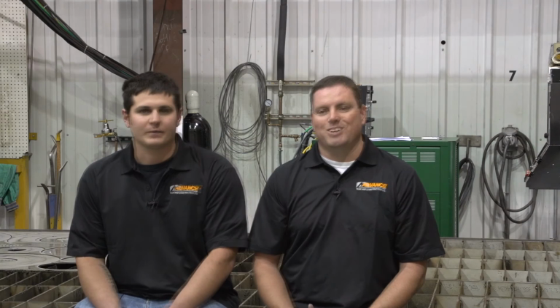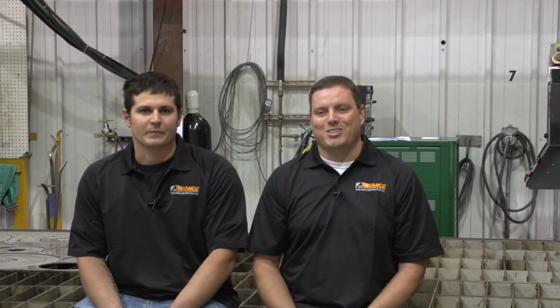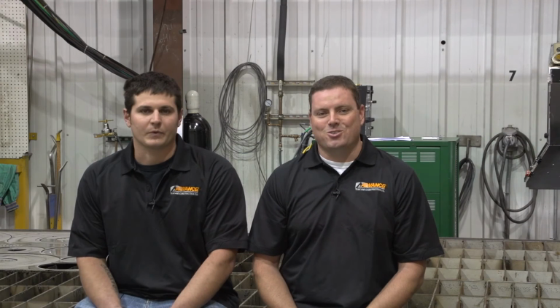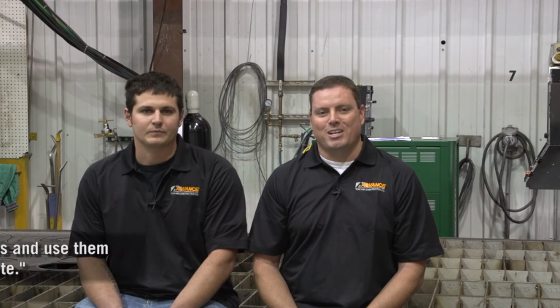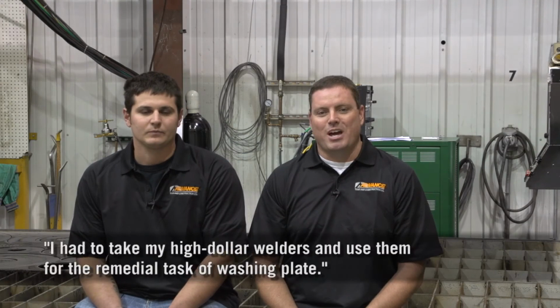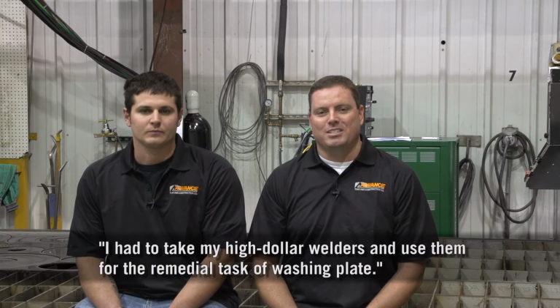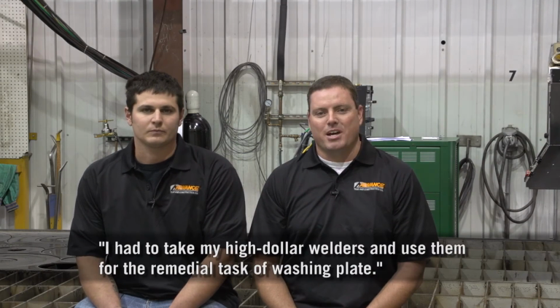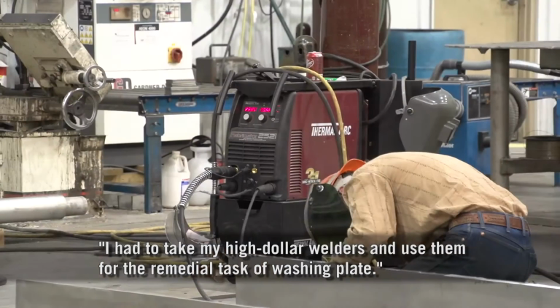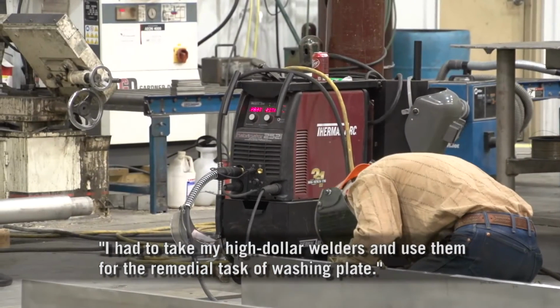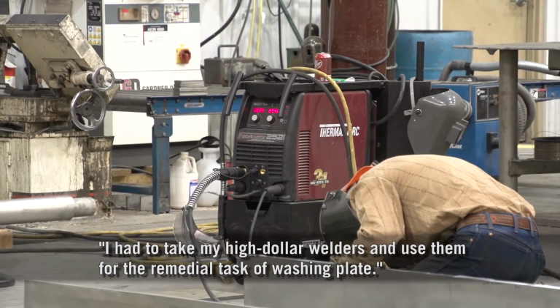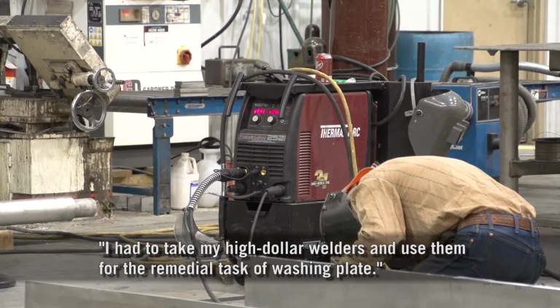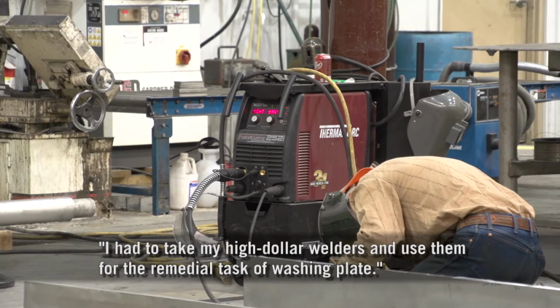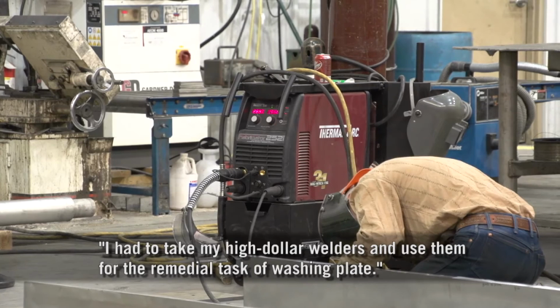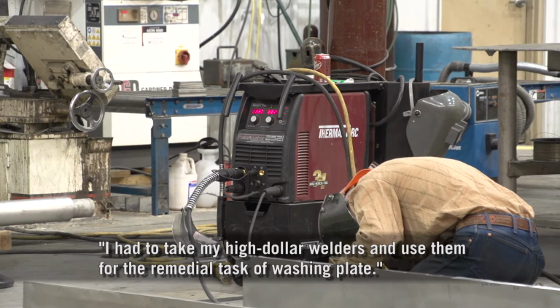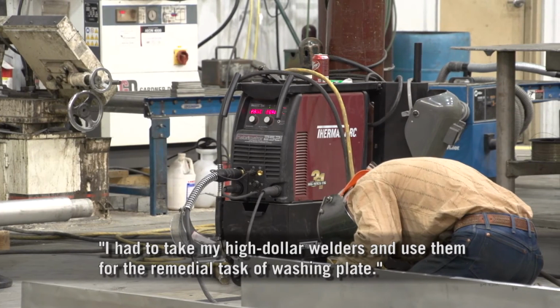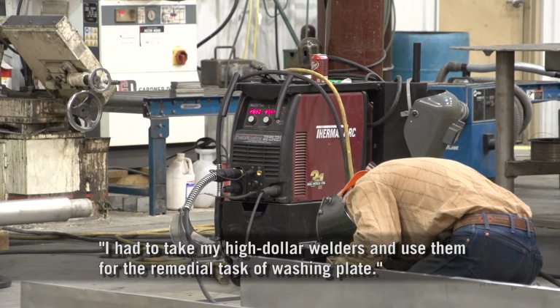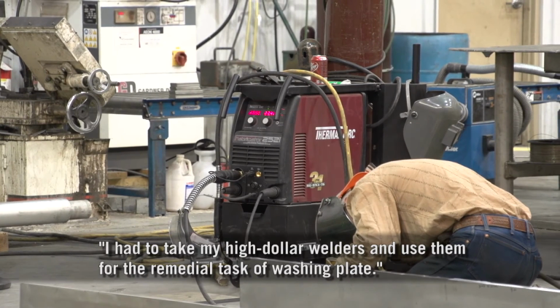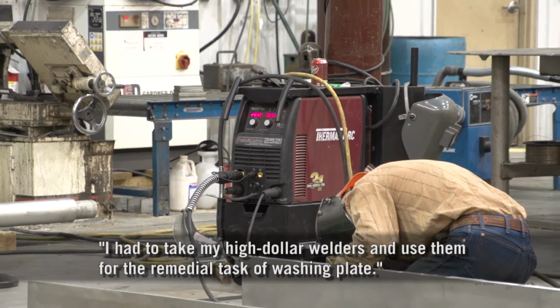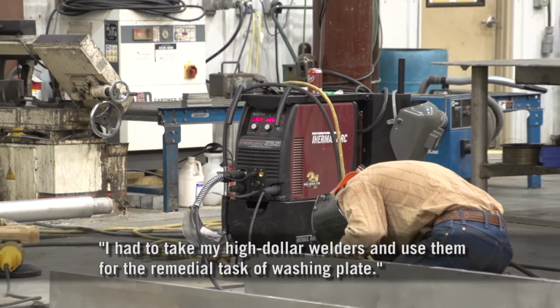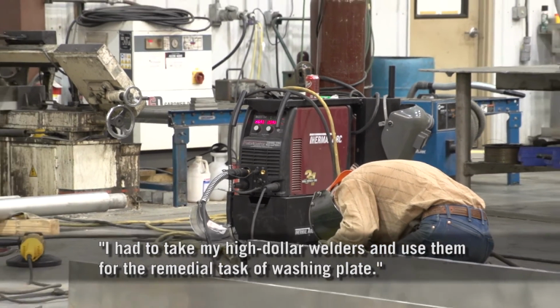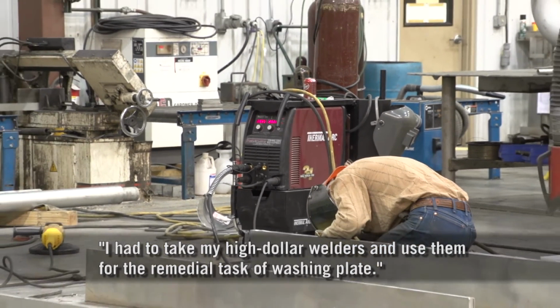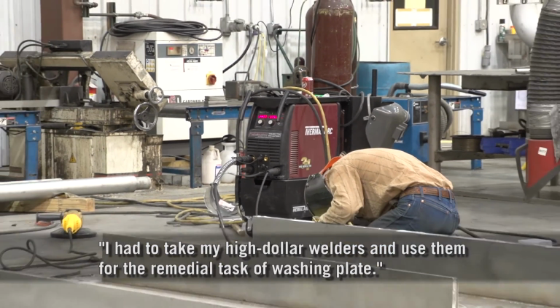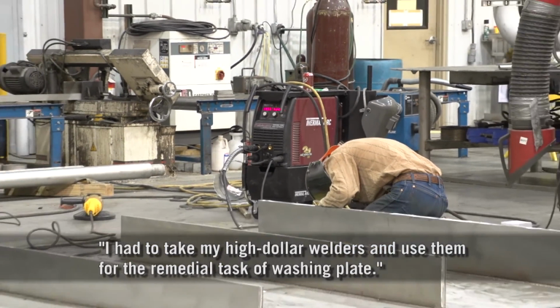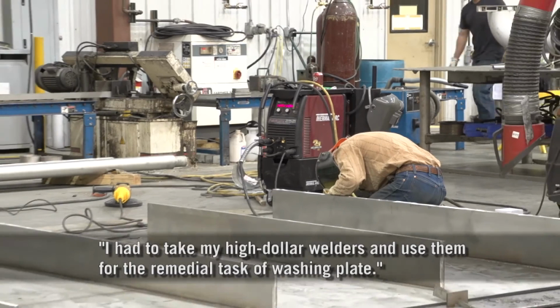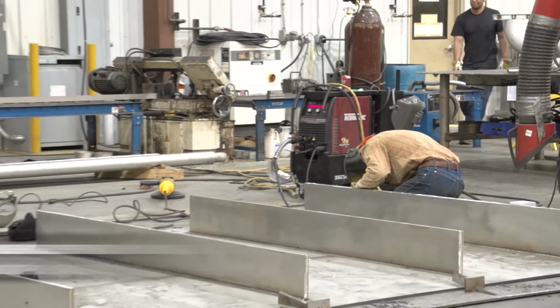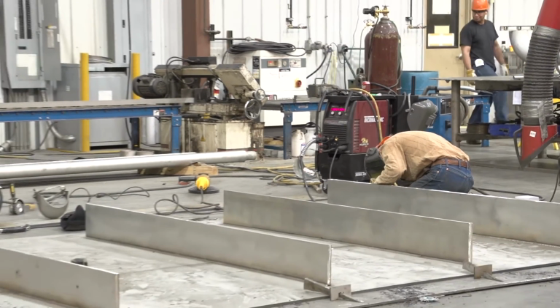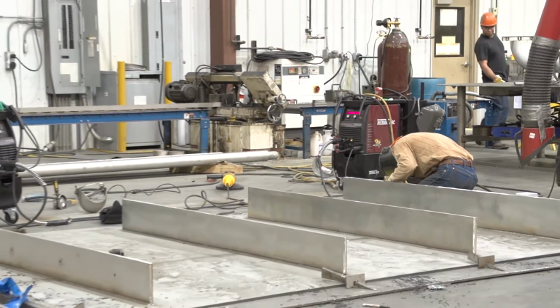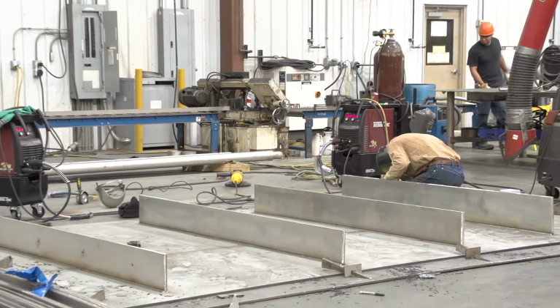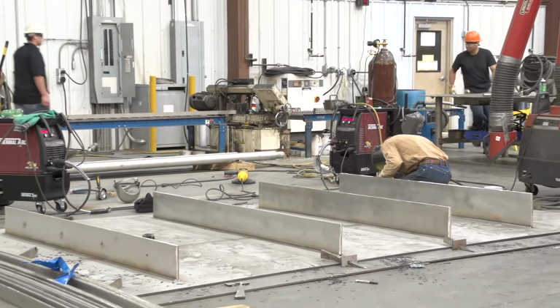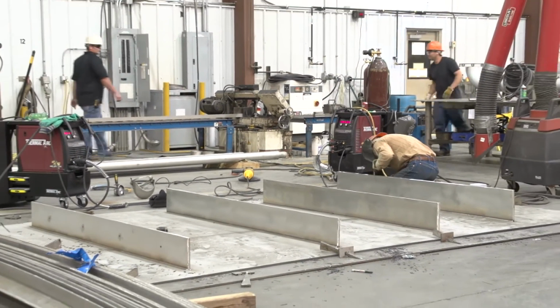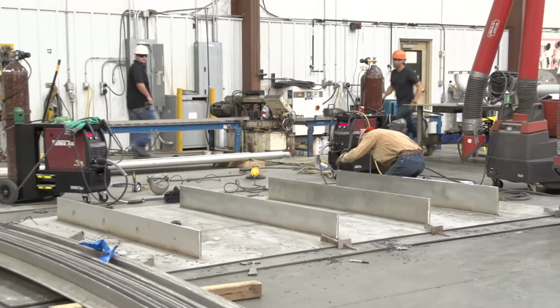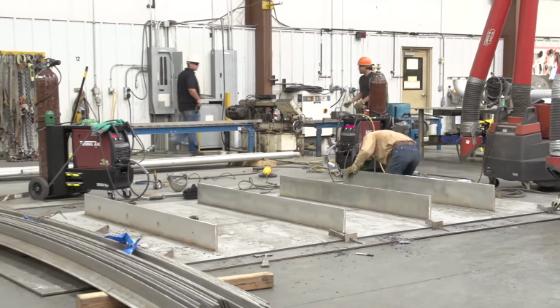I had to take my high-dollar welders and remove them from their daily production basis to go out and do a remedial task of washing plate, as opposed to hiring a laborer to do it on a consistent basis.